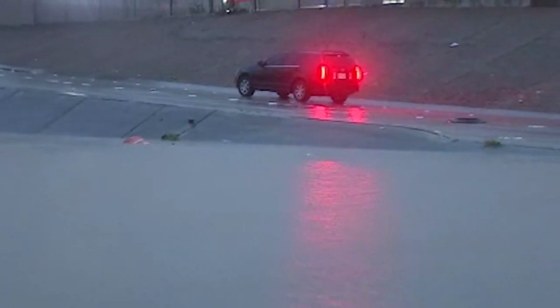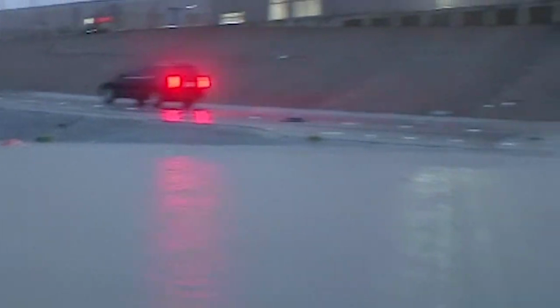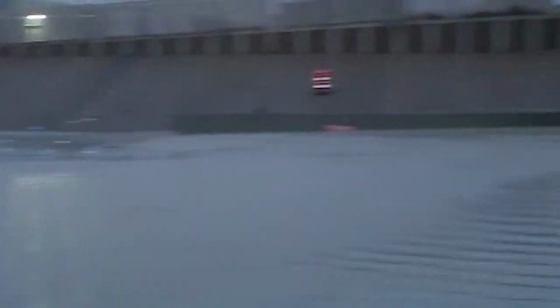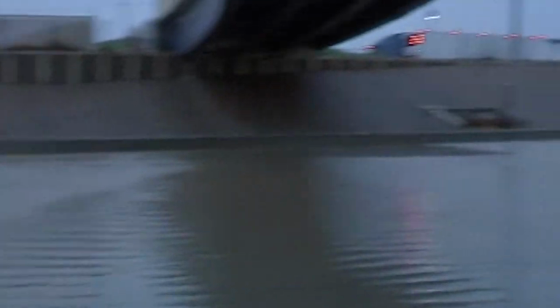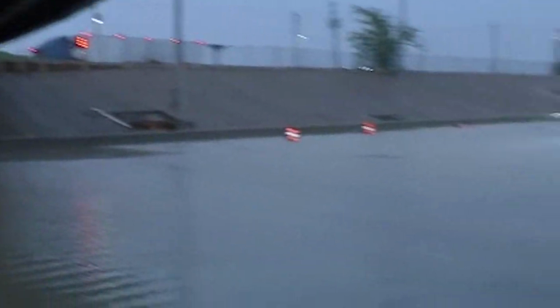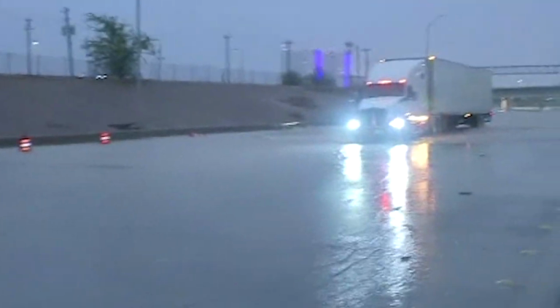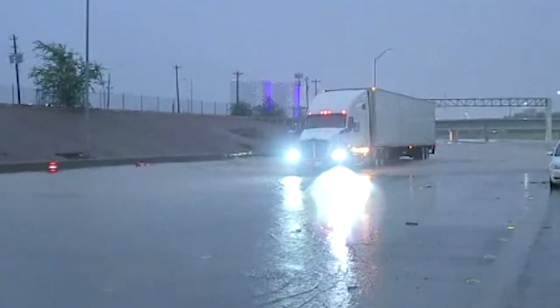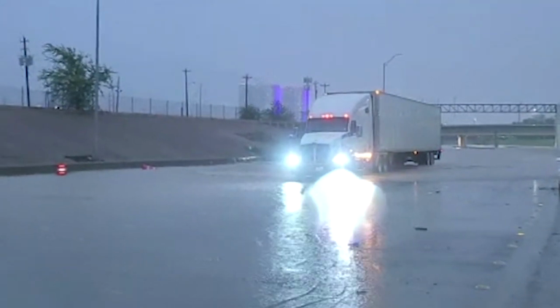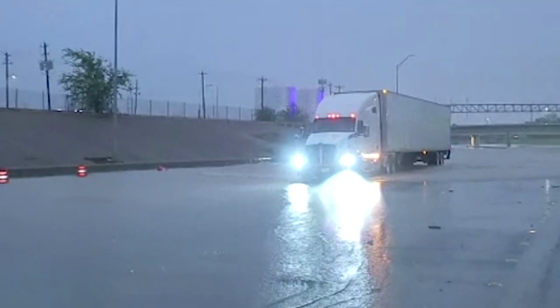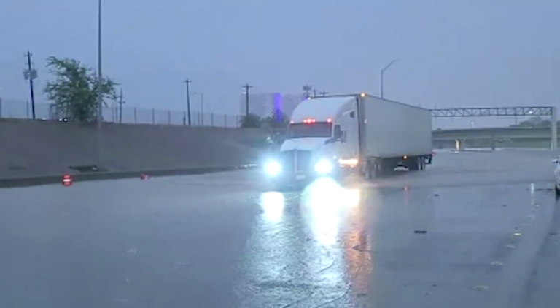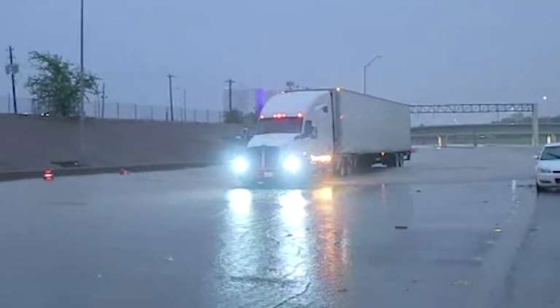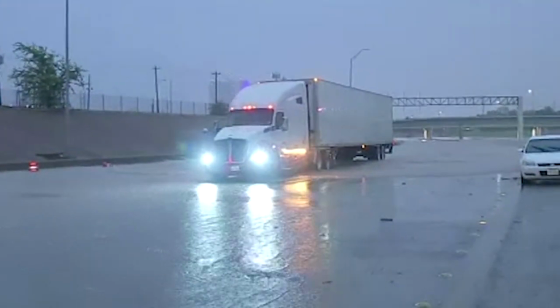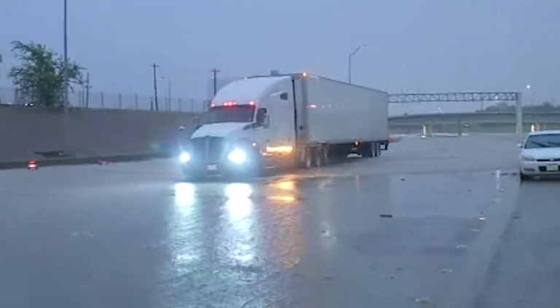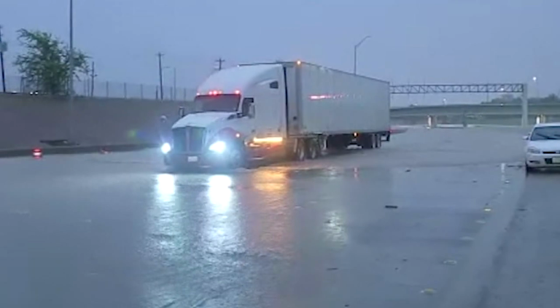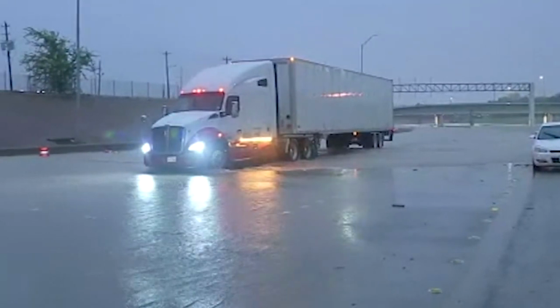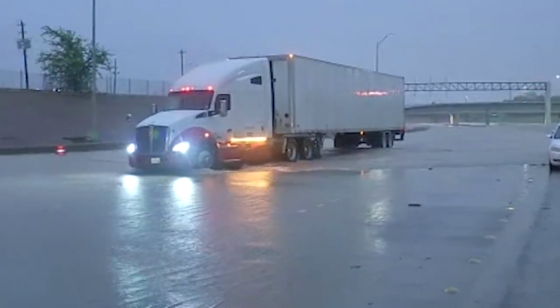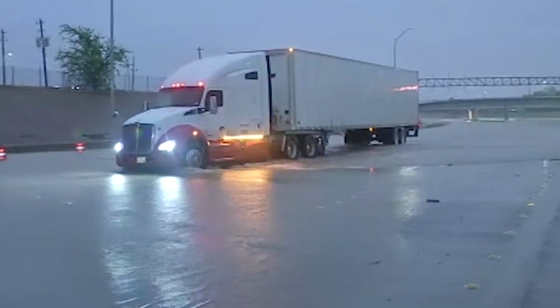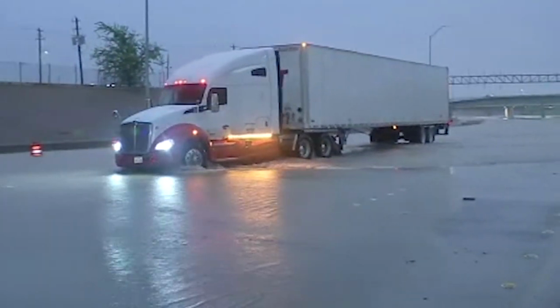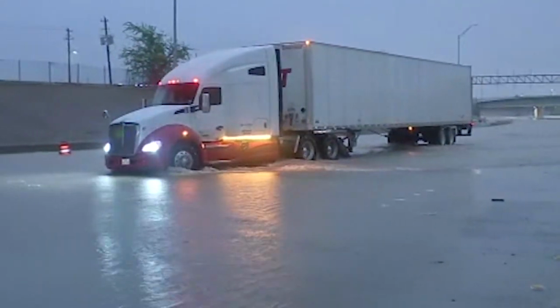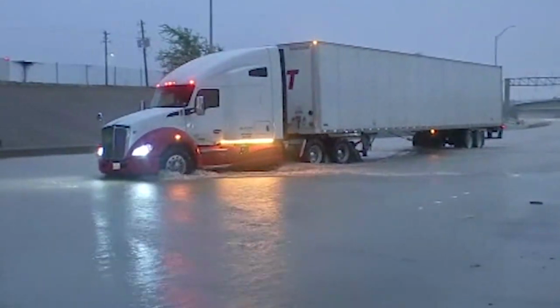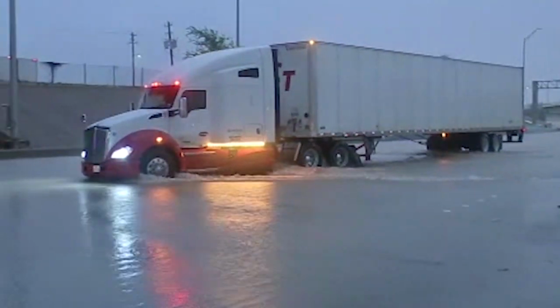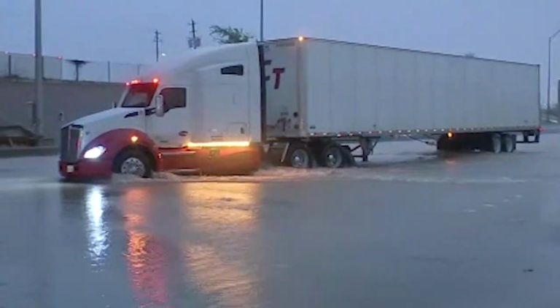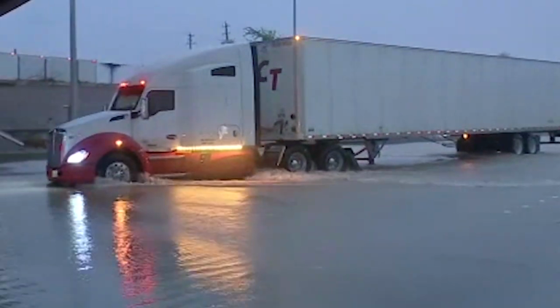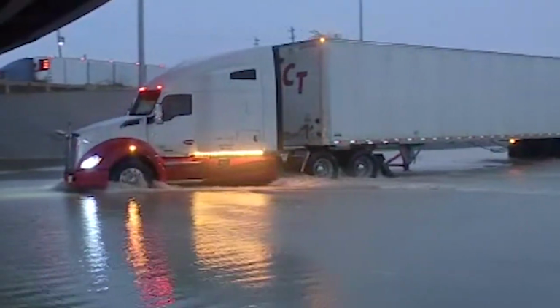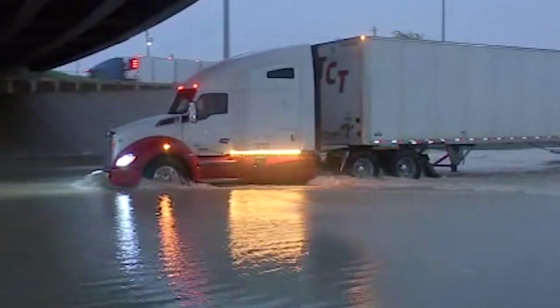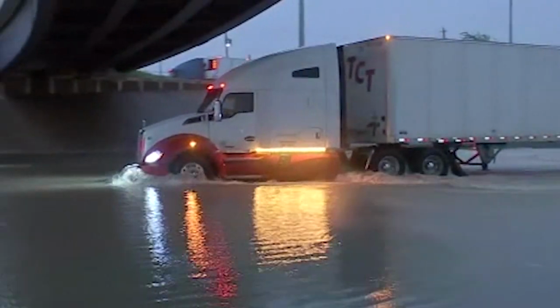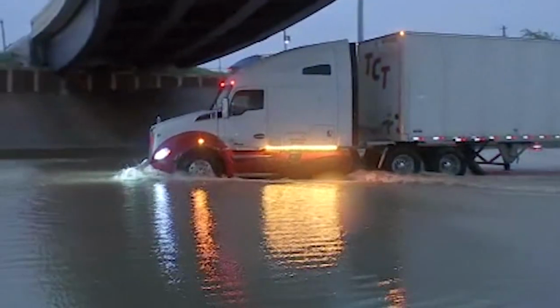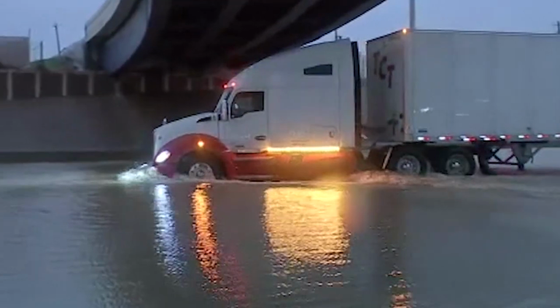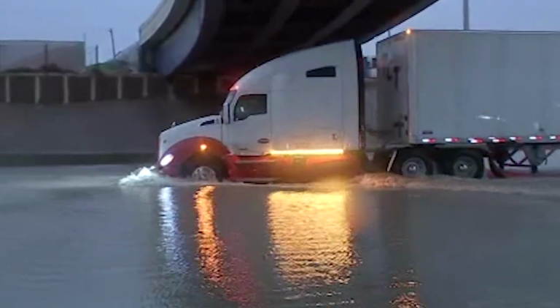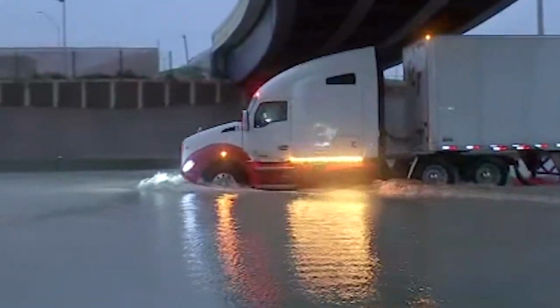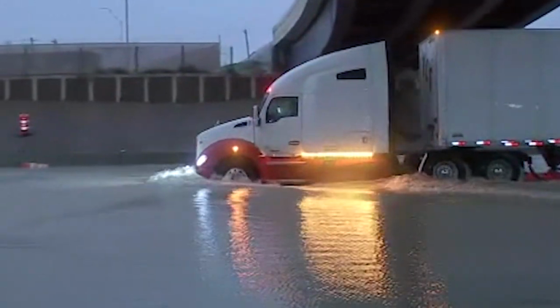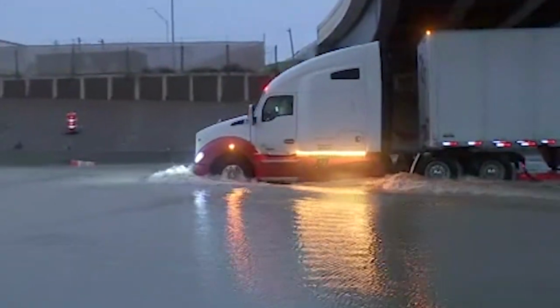And now we have an 18-wheeler trying to make its way through here. We haven't seen any traffic coming through here. We've been told that traffic has been shut down in both directions on 288, but some of the high-profile vehicles are somehow managing to make their way through this road.